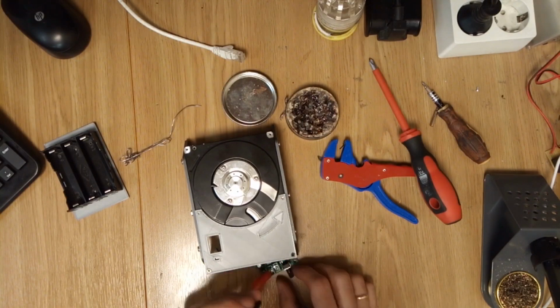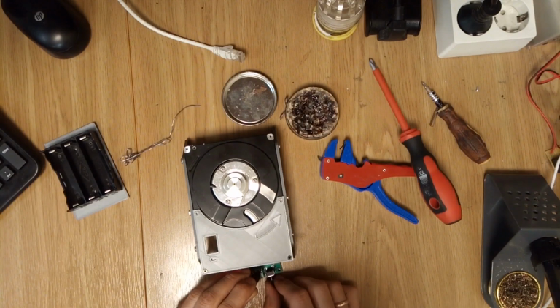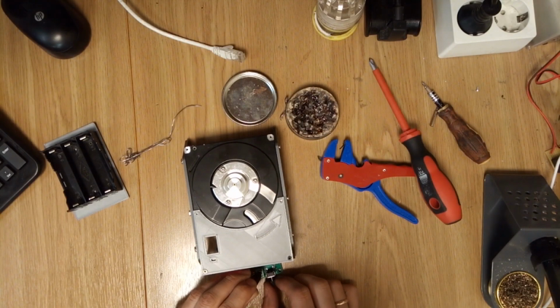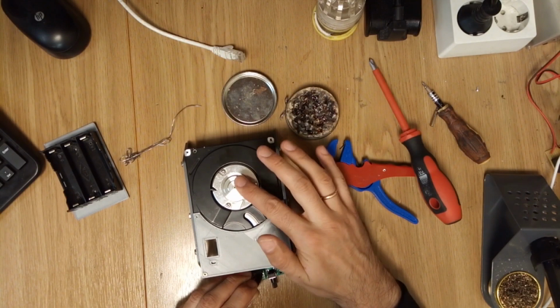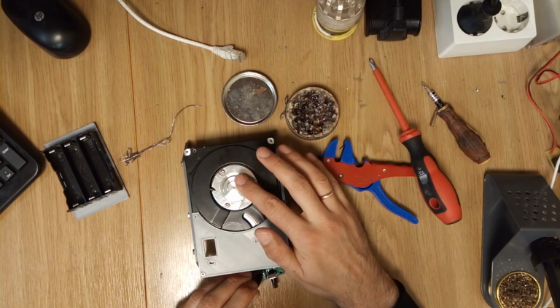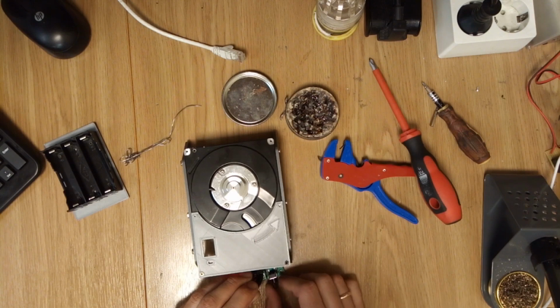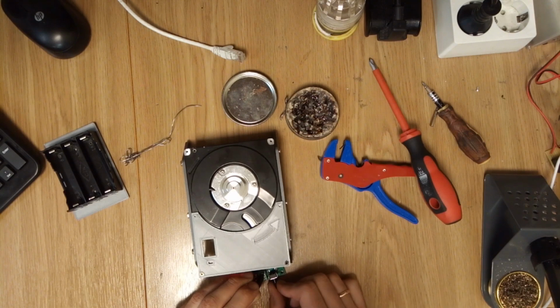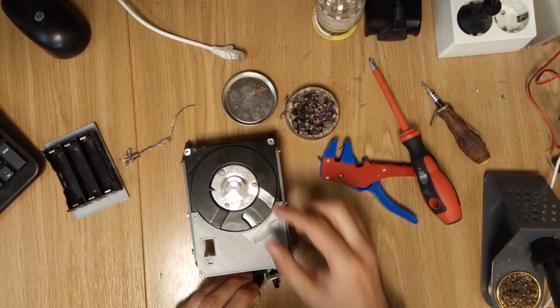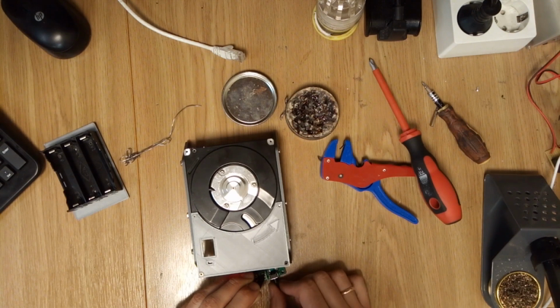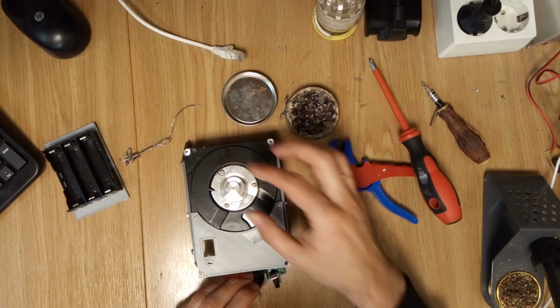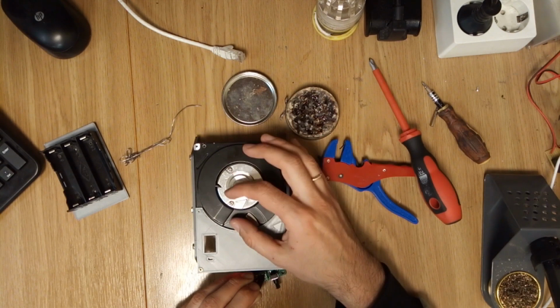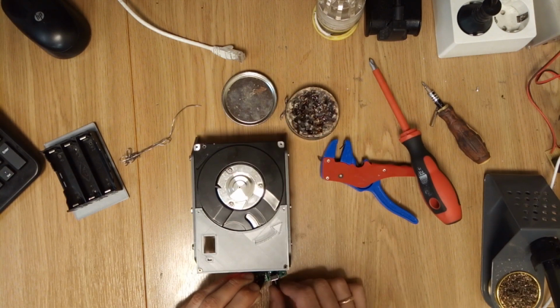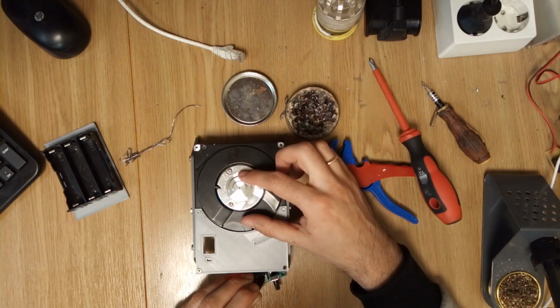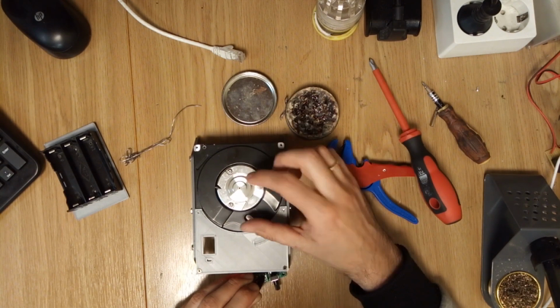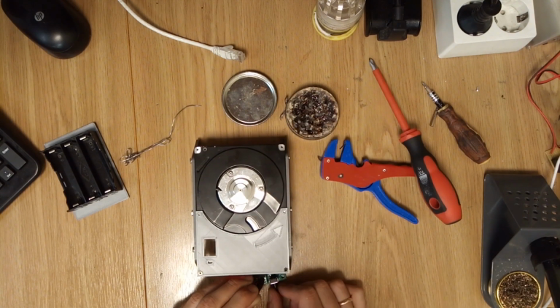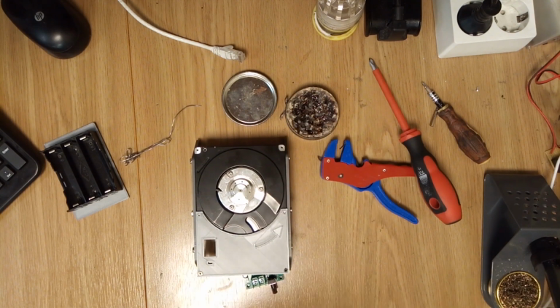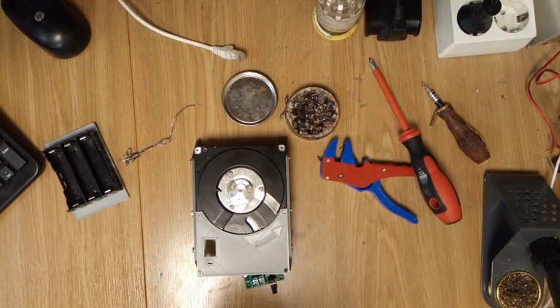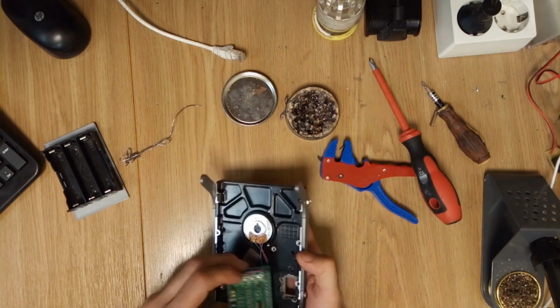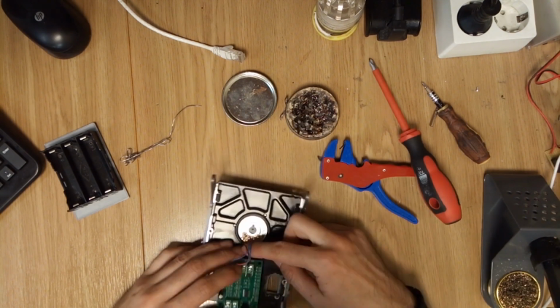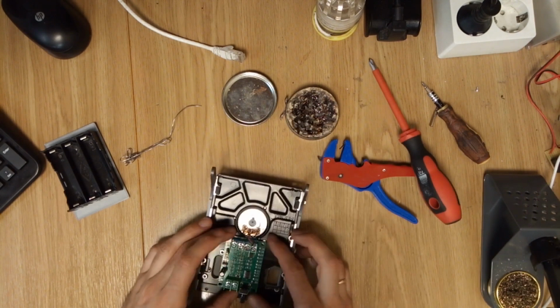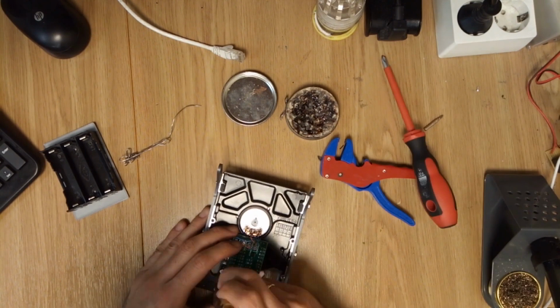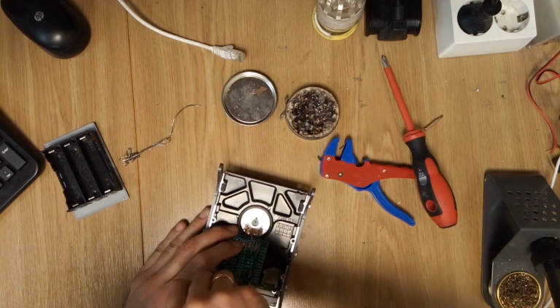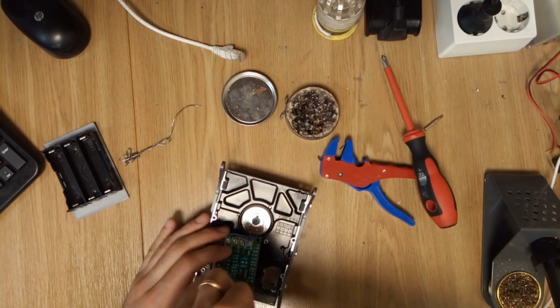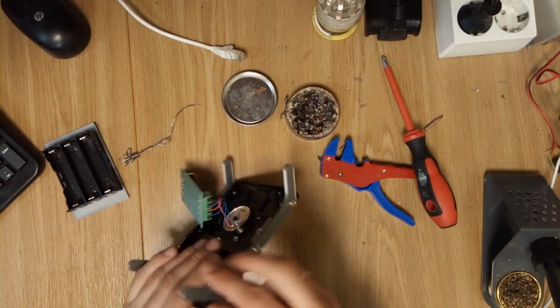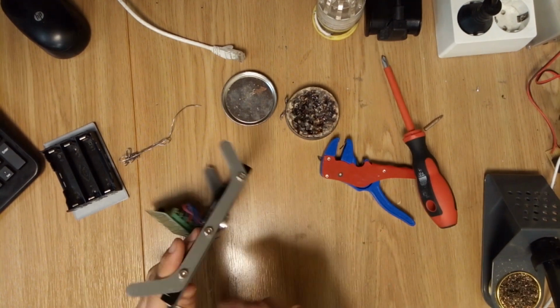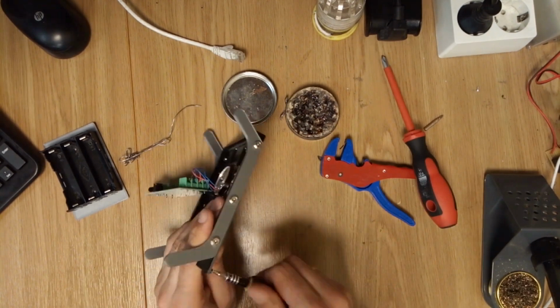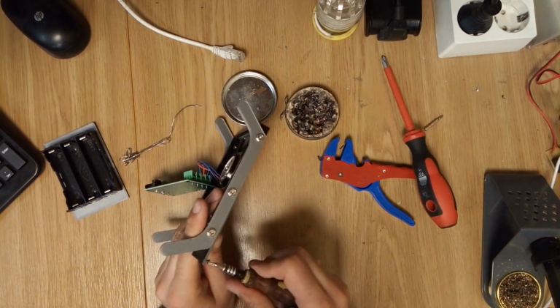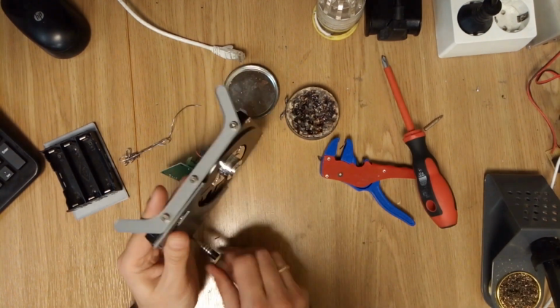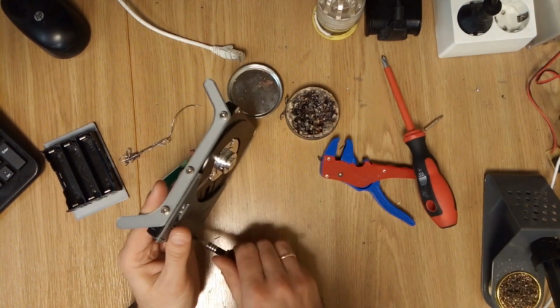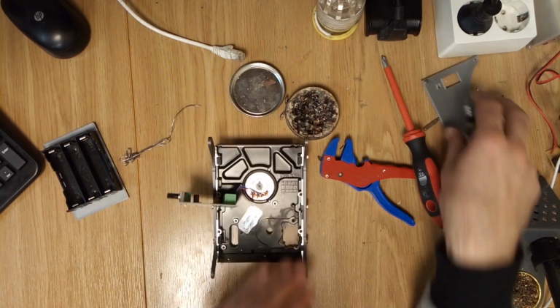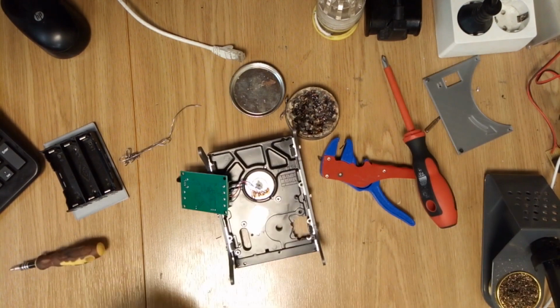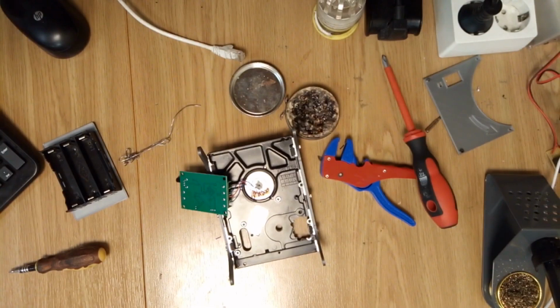Now it was time to put everything together — about an hour of assembling, connecting the motor, installing the speed regulator, and wiring up the power.